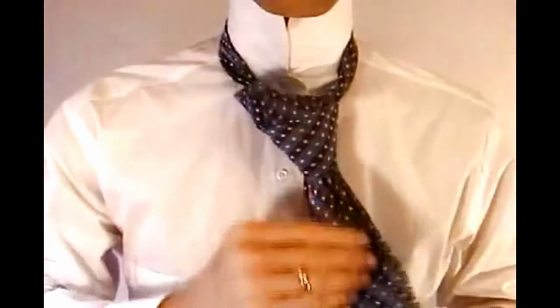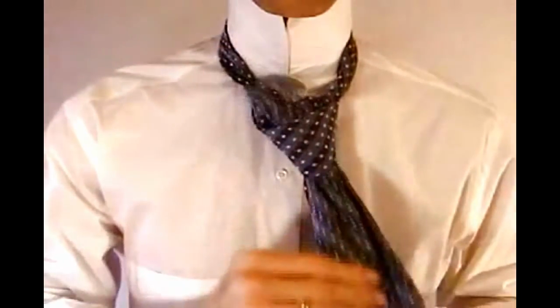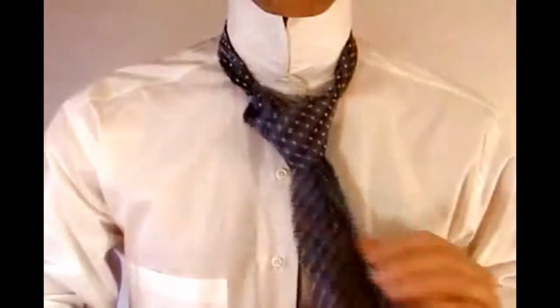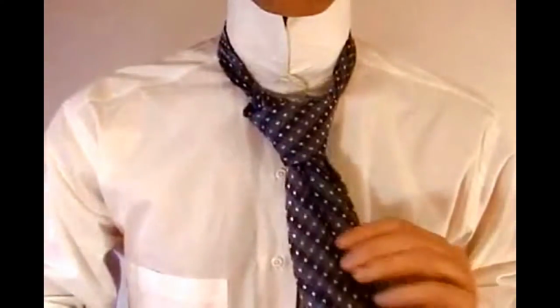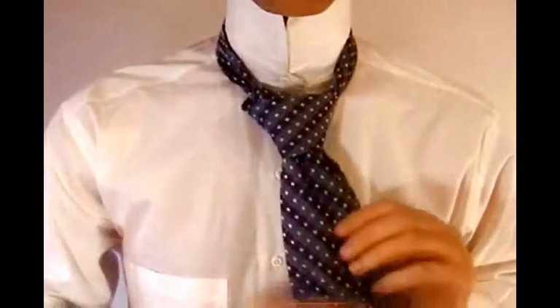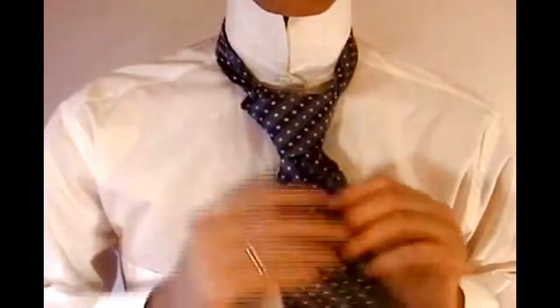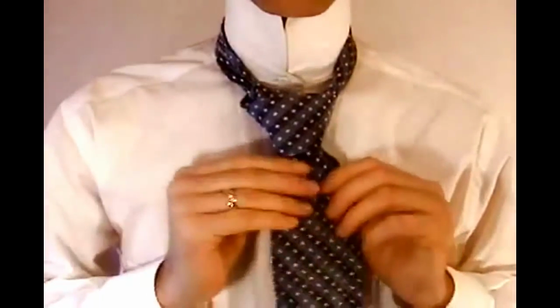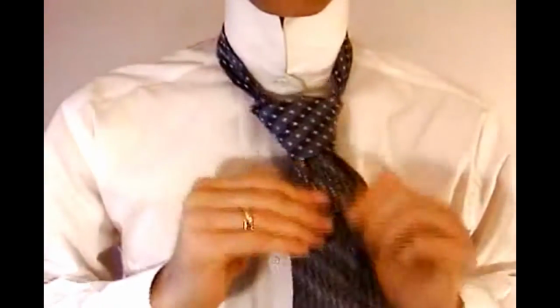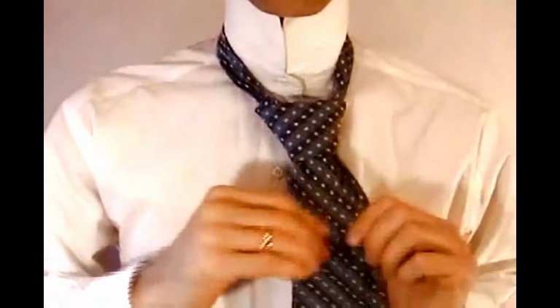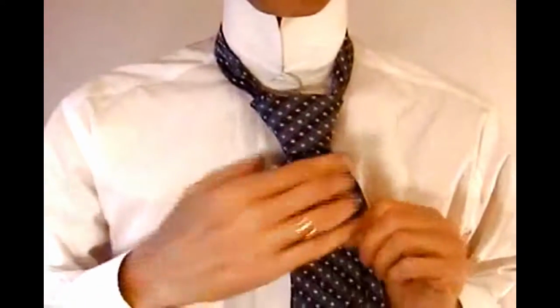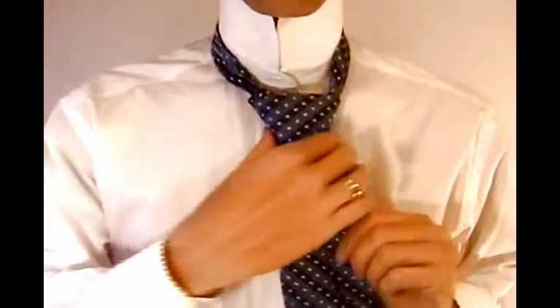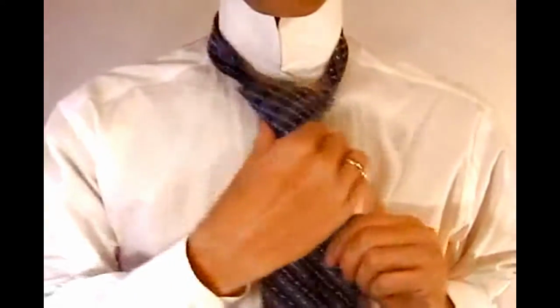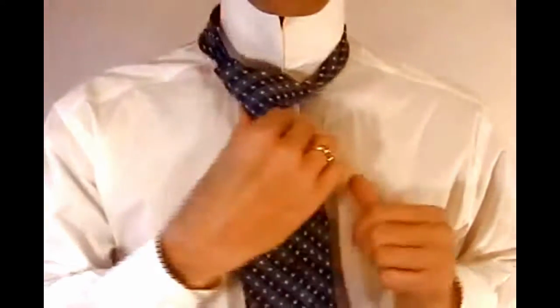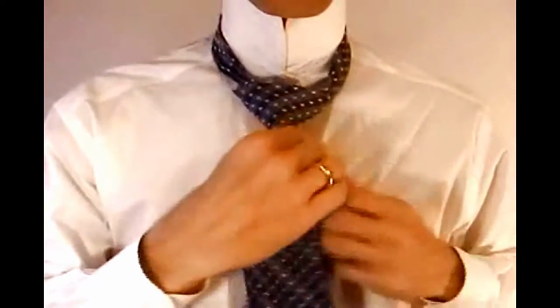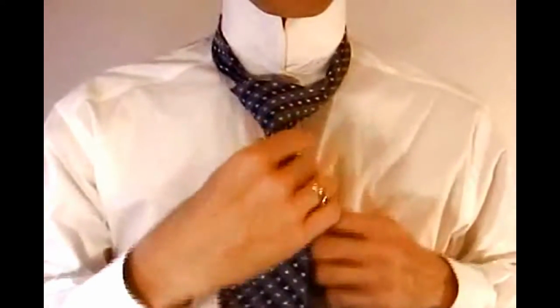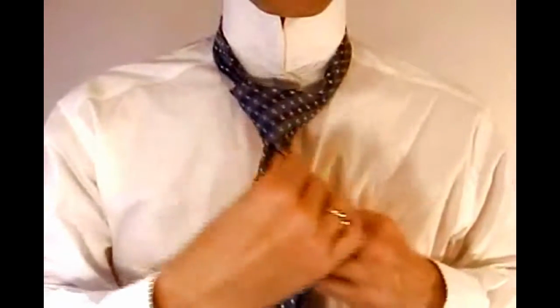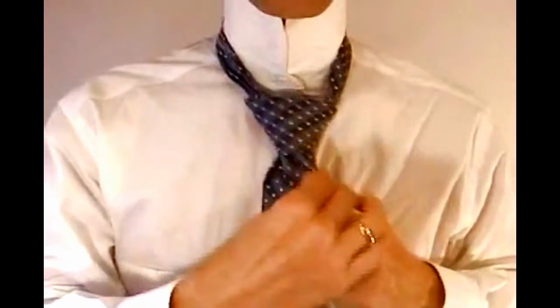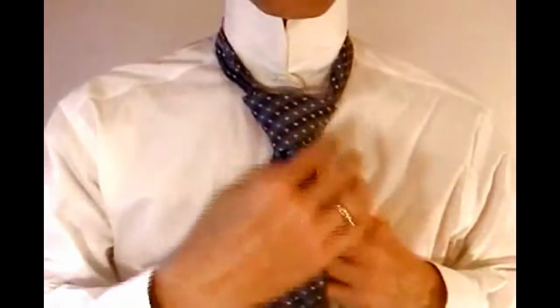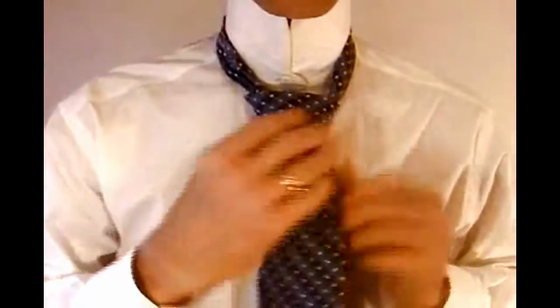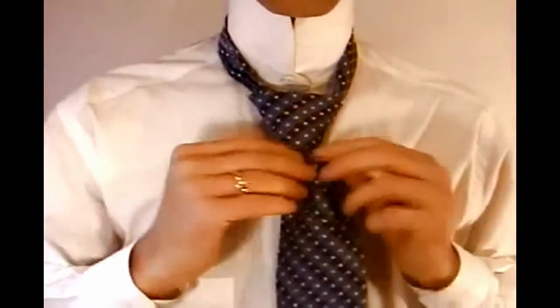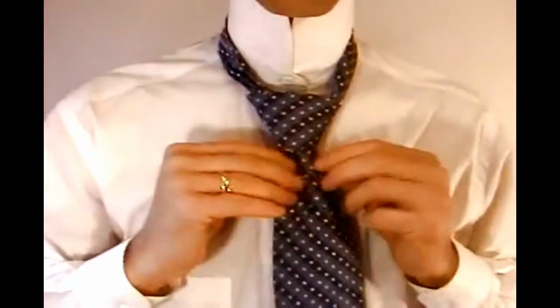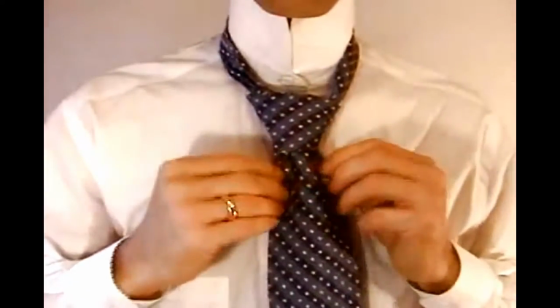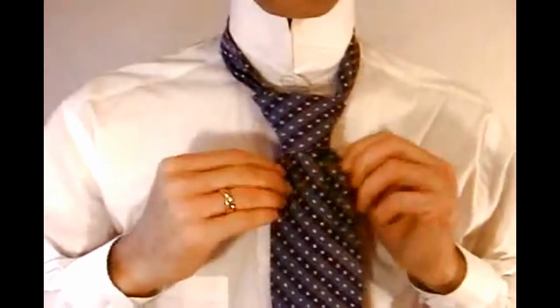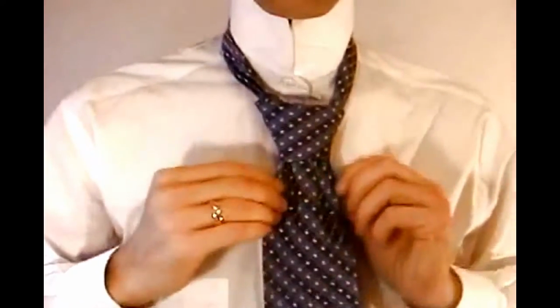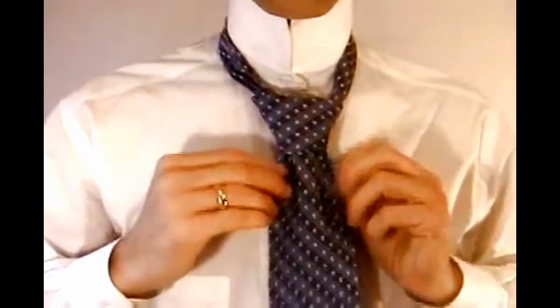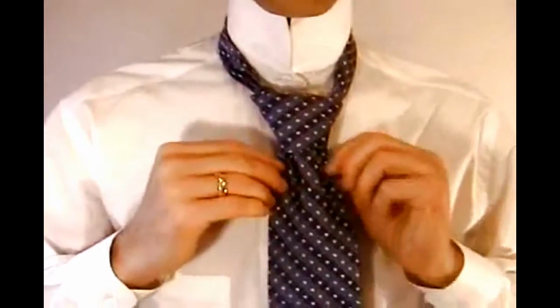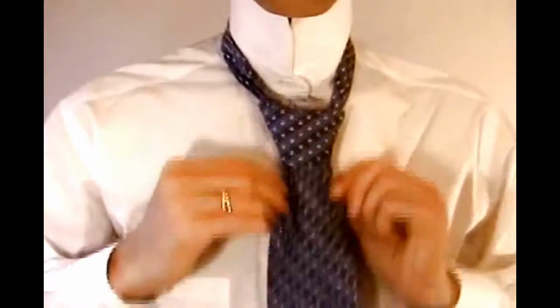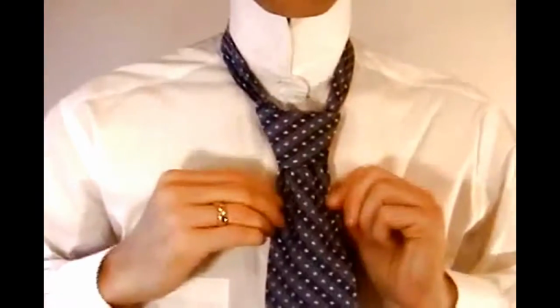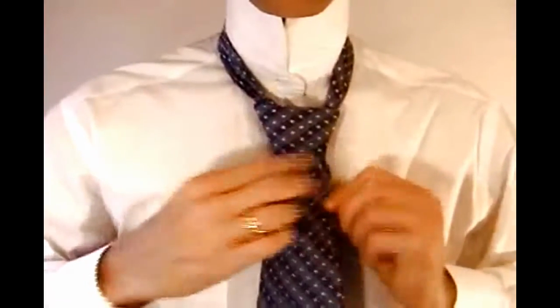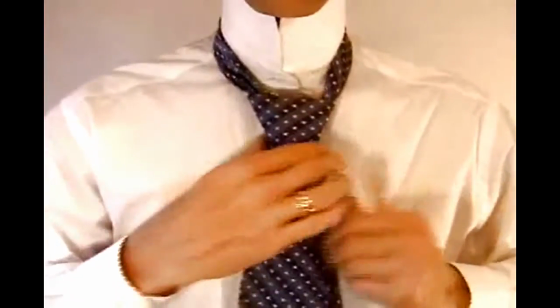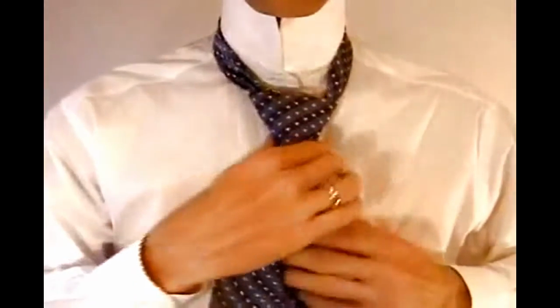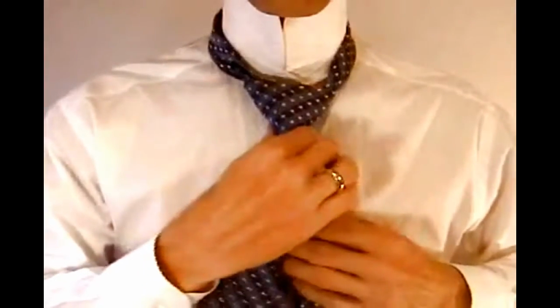To successfully tie this tie, it's best to keep all these motions with the tie being snug so that your knot stays small and concentrated.